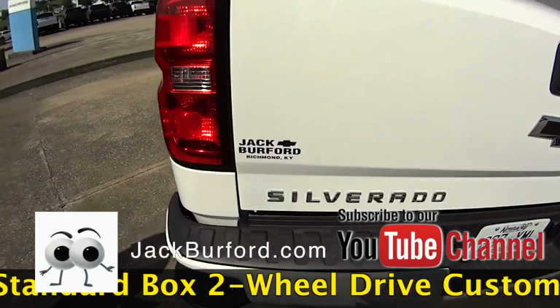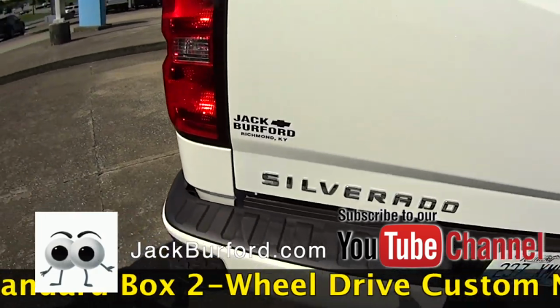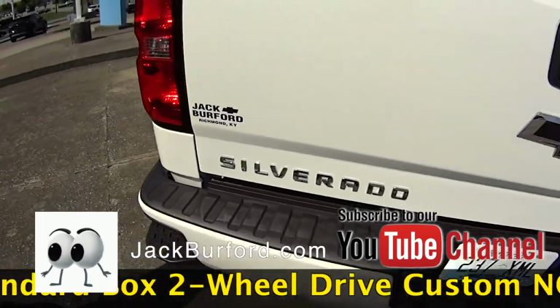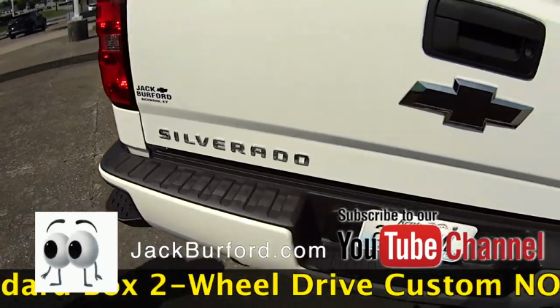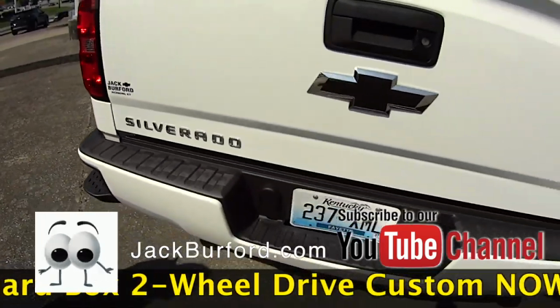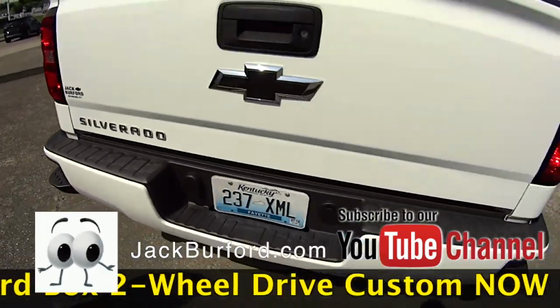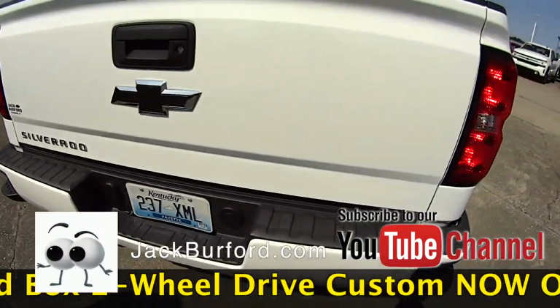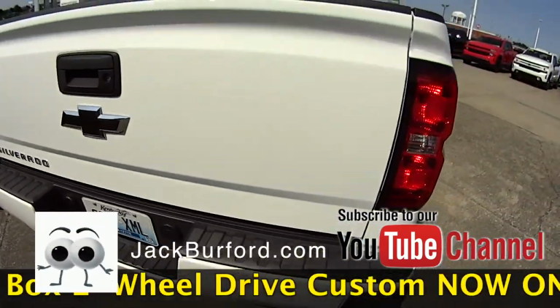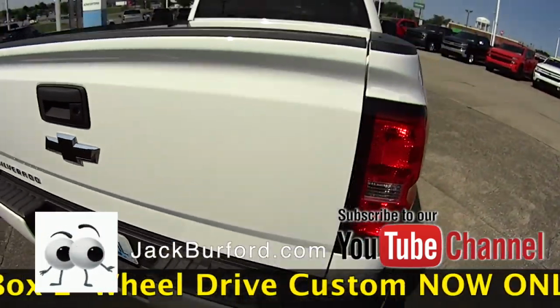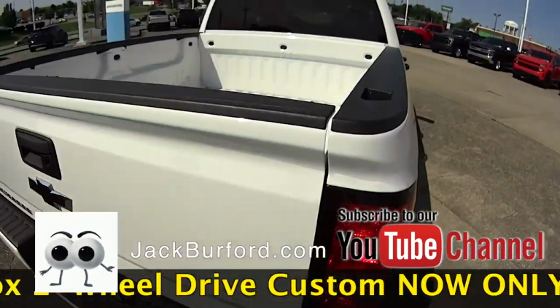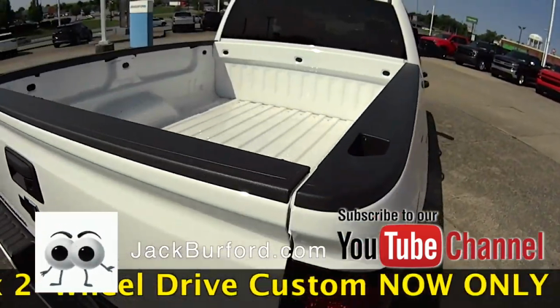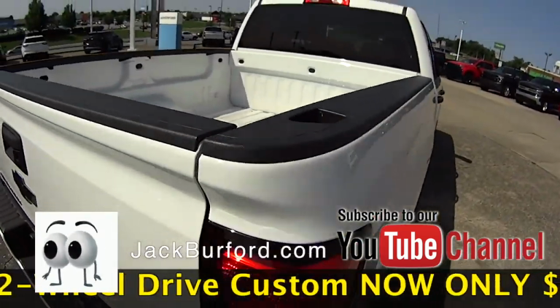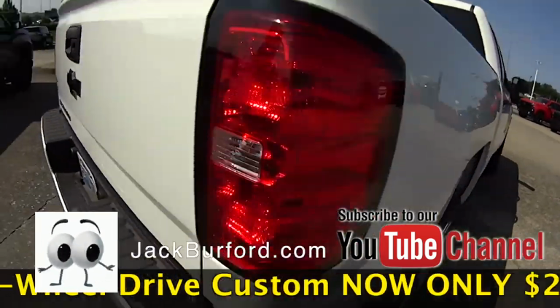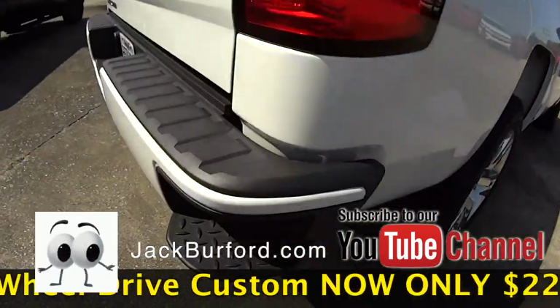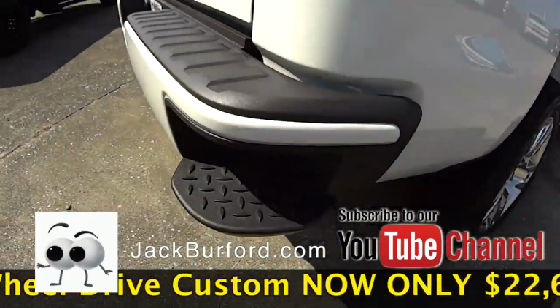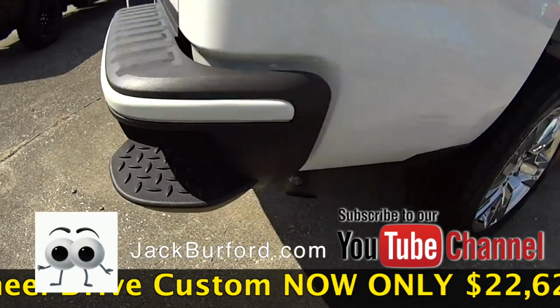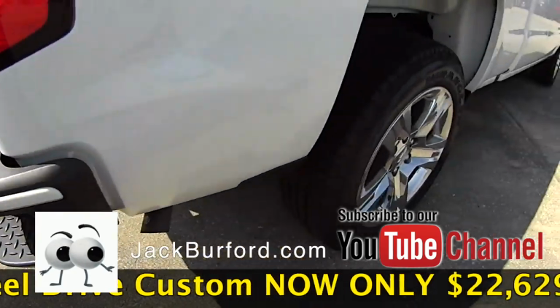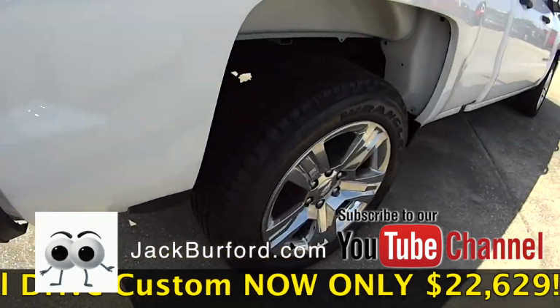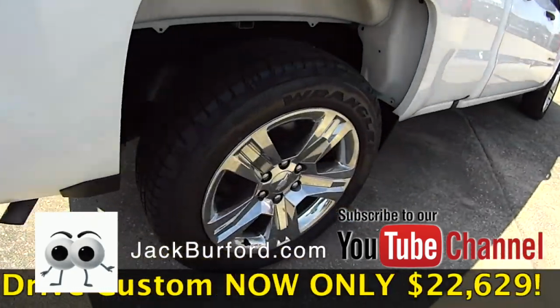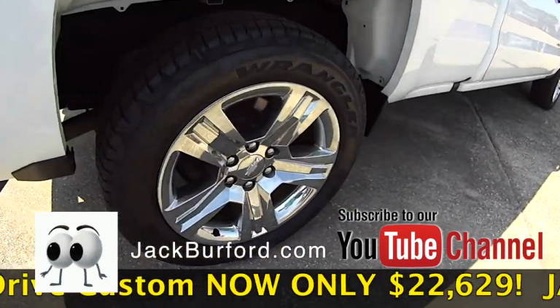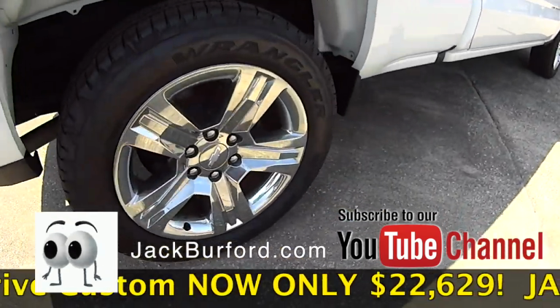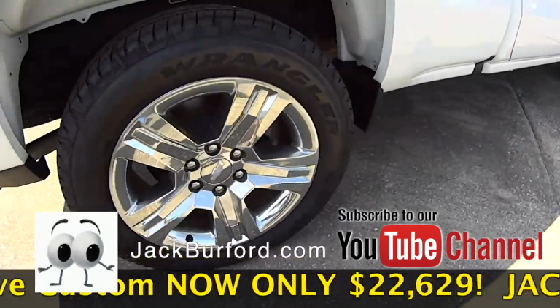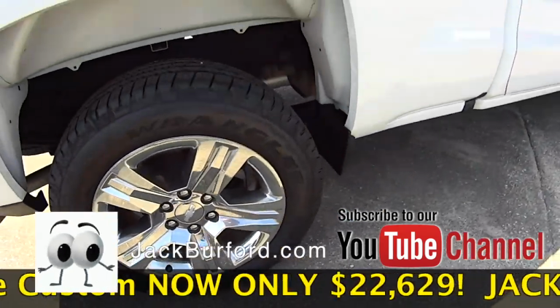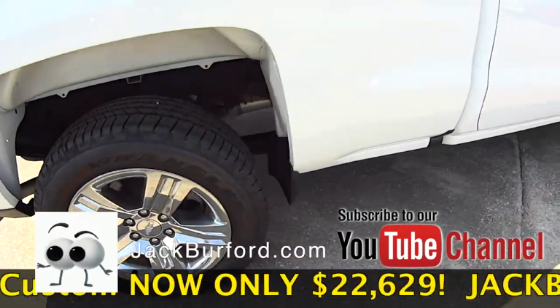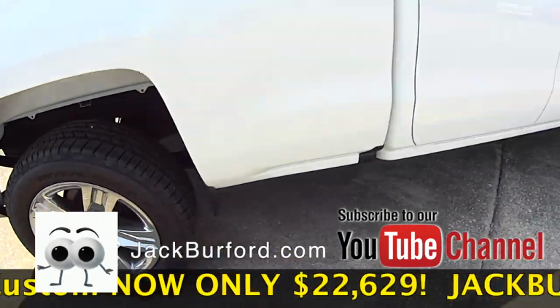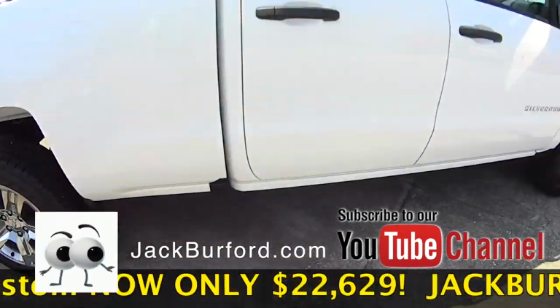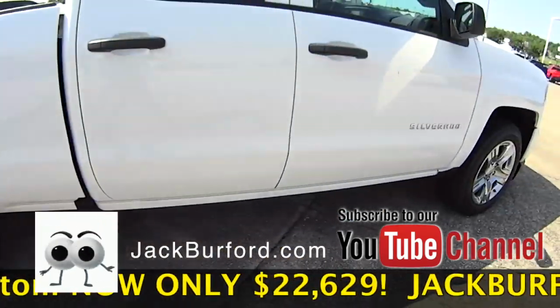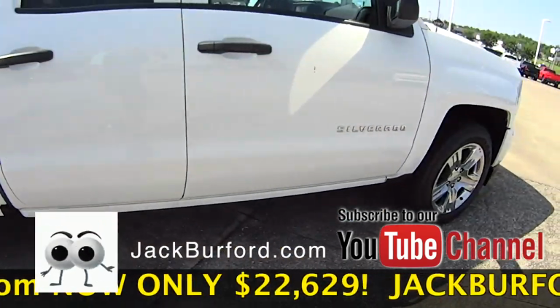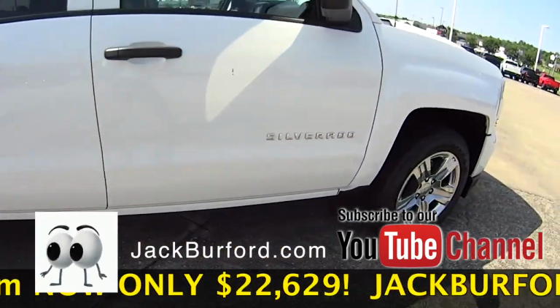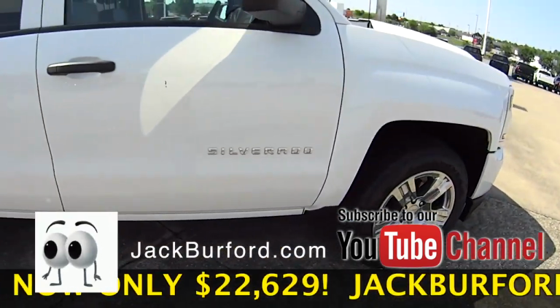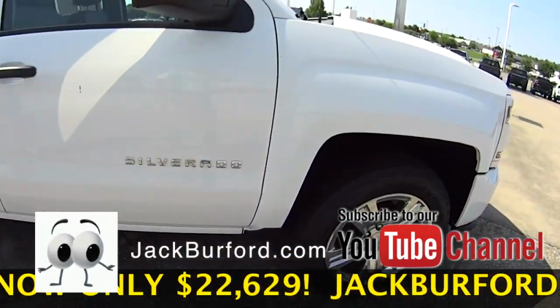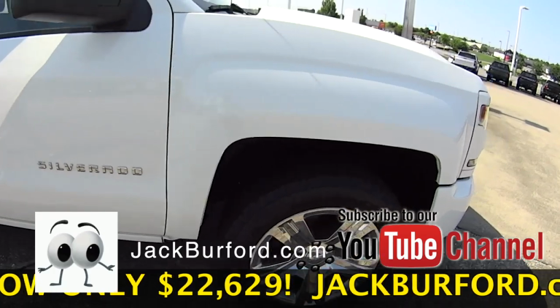It's got the nice steps in the back here. It's got the Xenon headlights on it as well. Very nice 17.